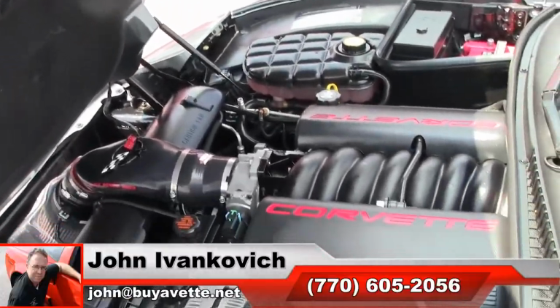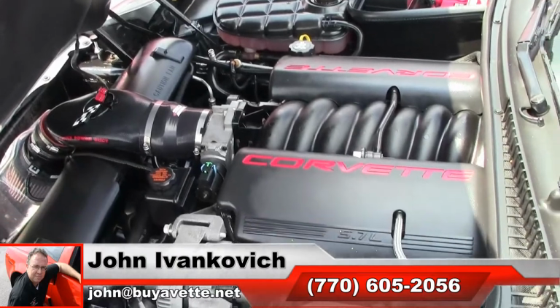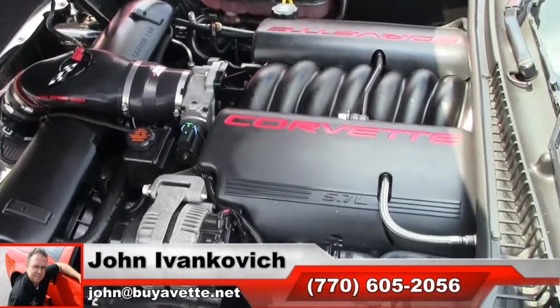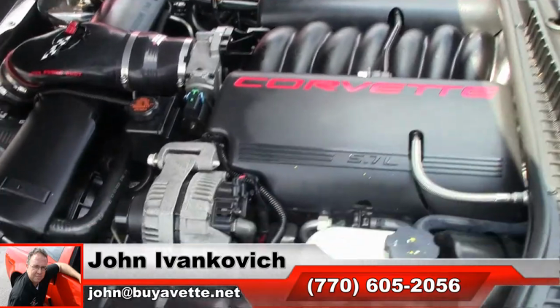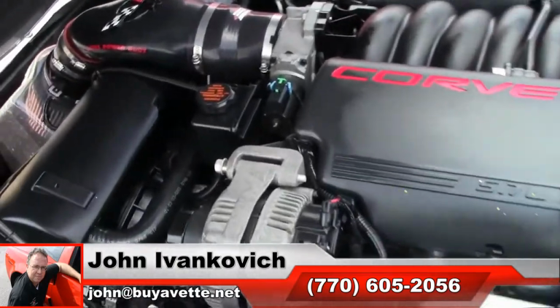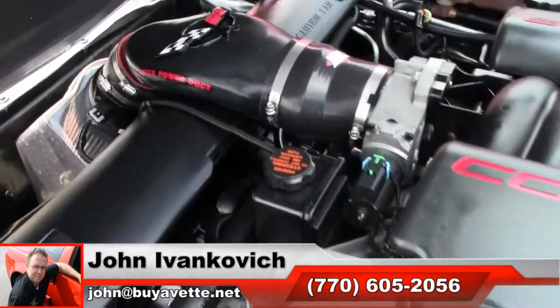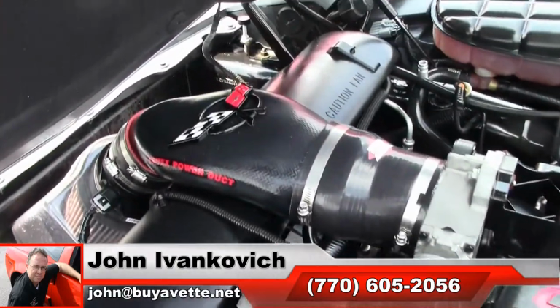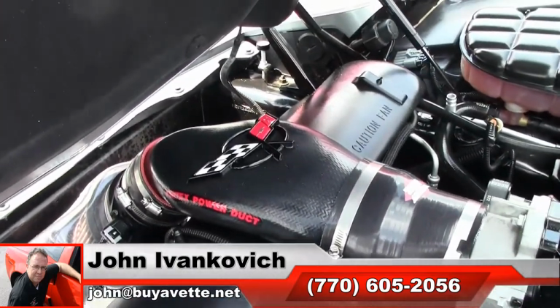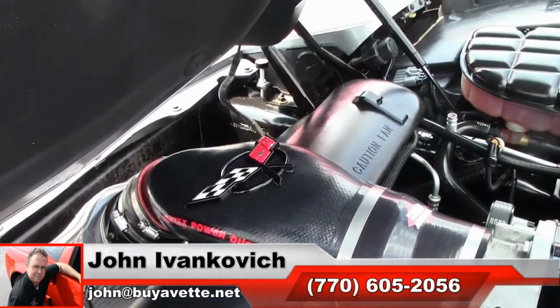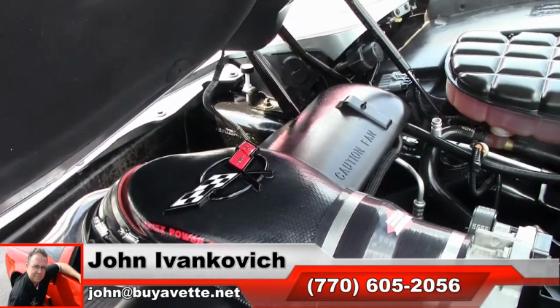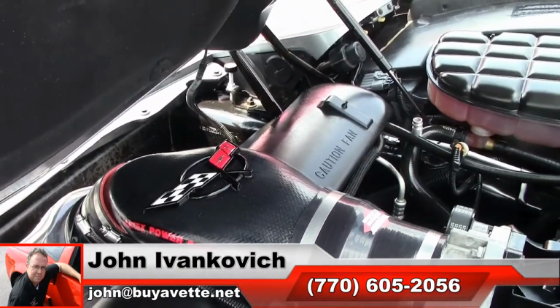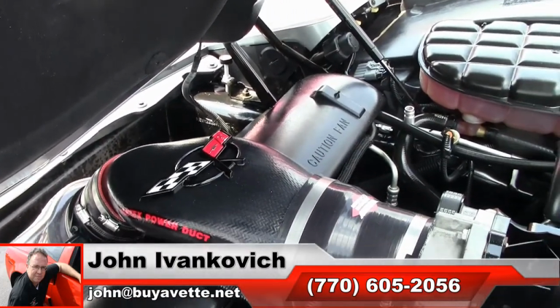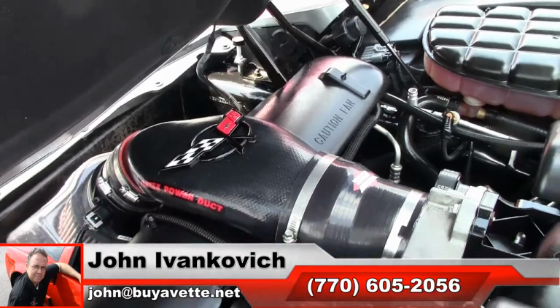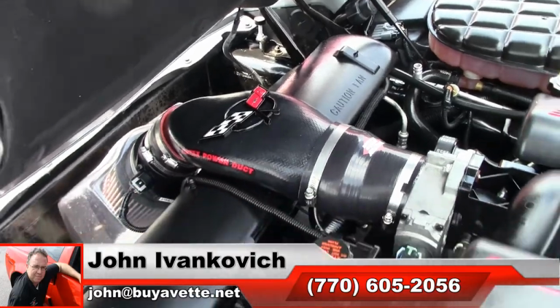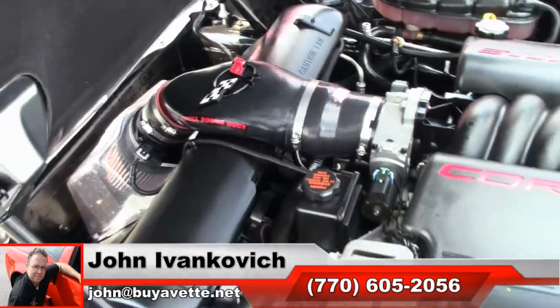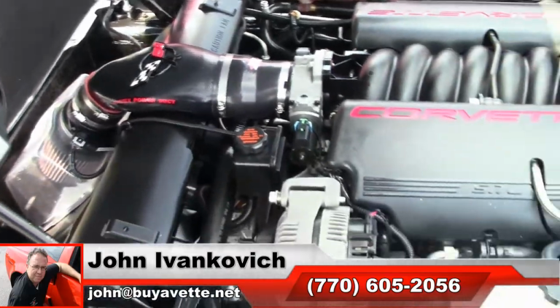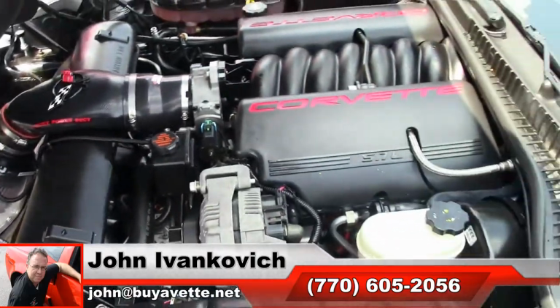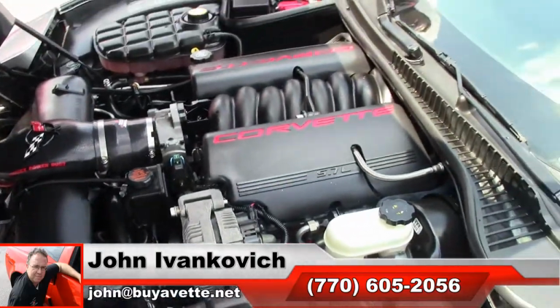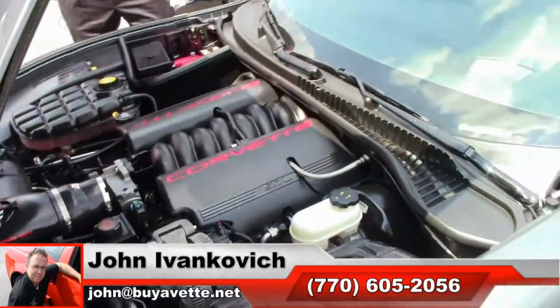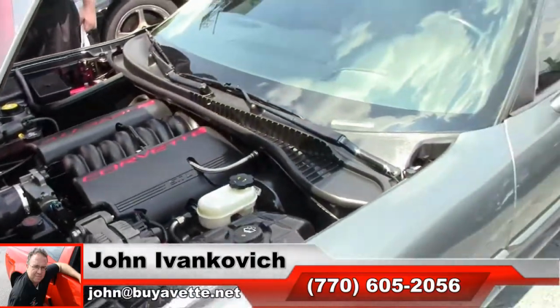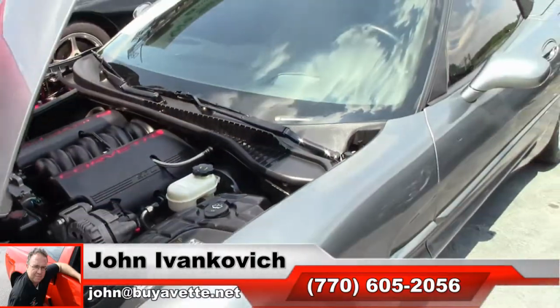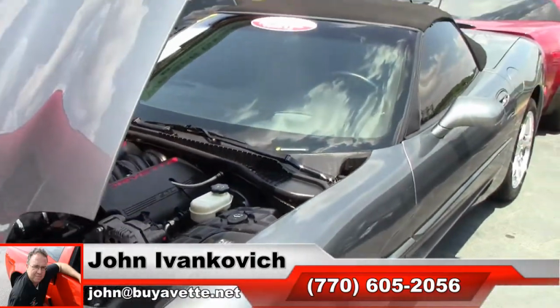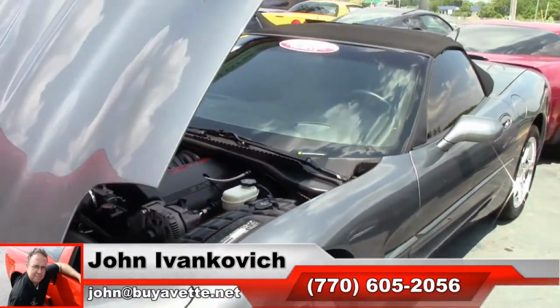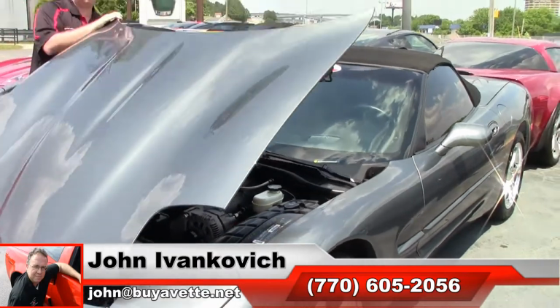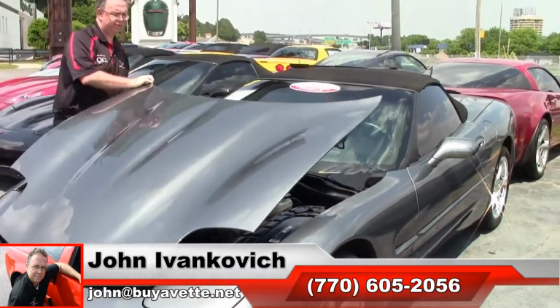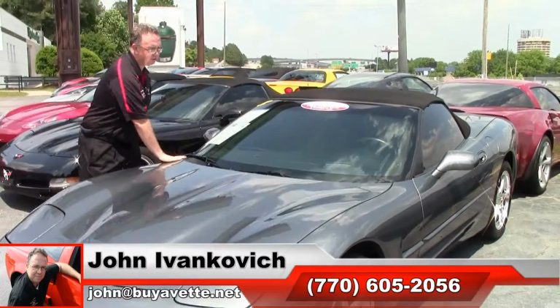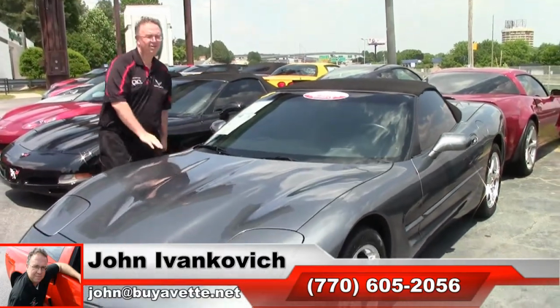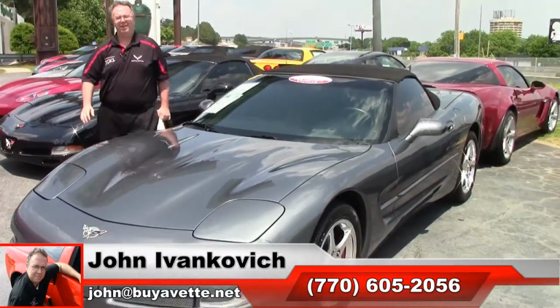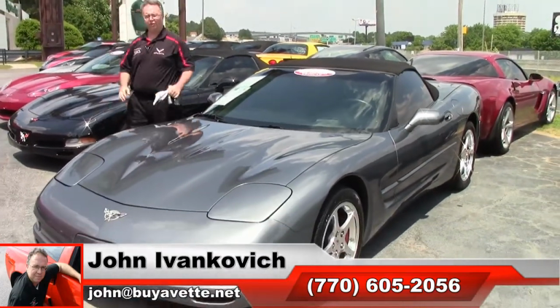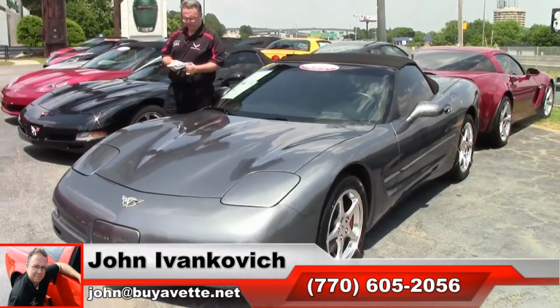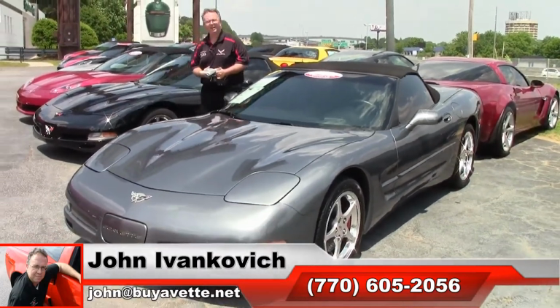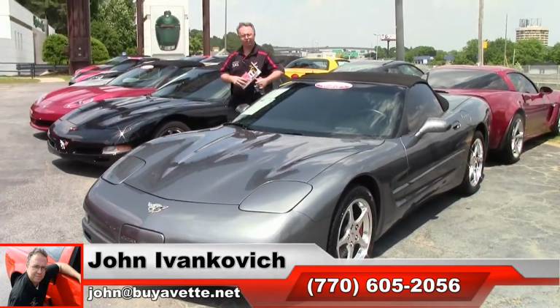Give me a holler at 770-605-2056 or email john@buyavet.net. Subscribe to the YouTube channel so you get to see all the fun new inventory first, and we'll look forward to seeing you all out on the road.